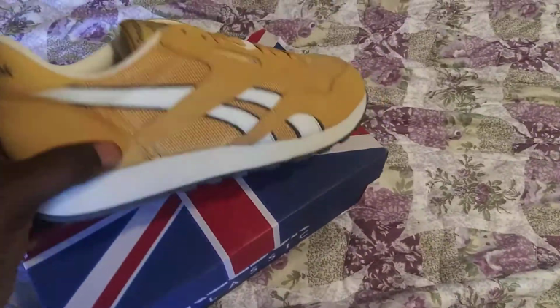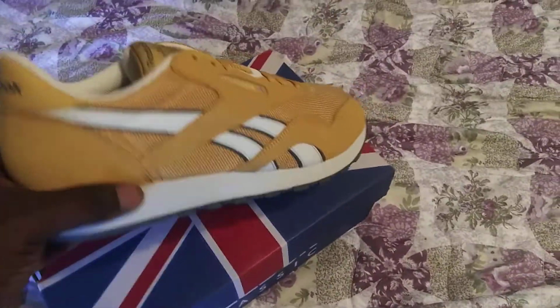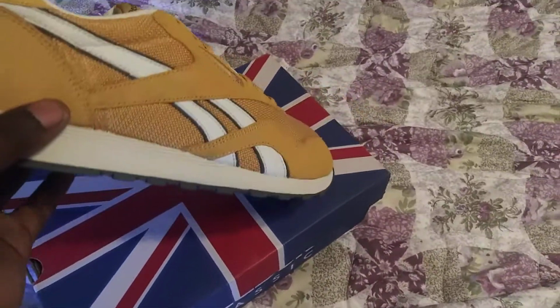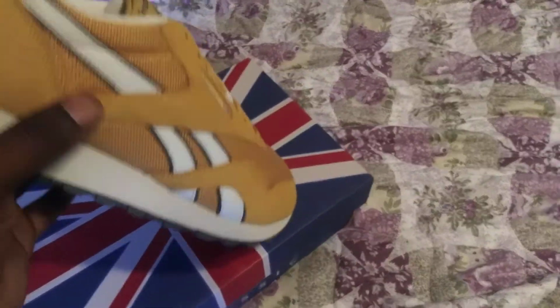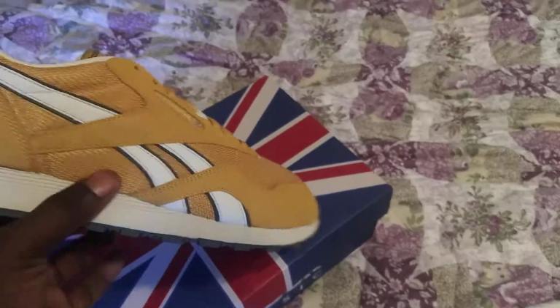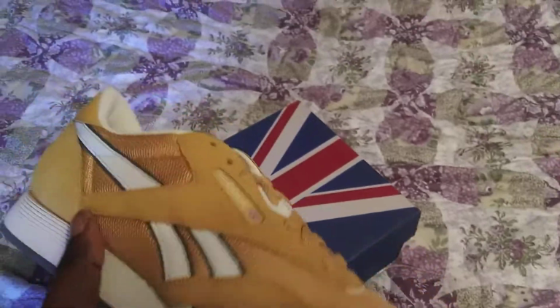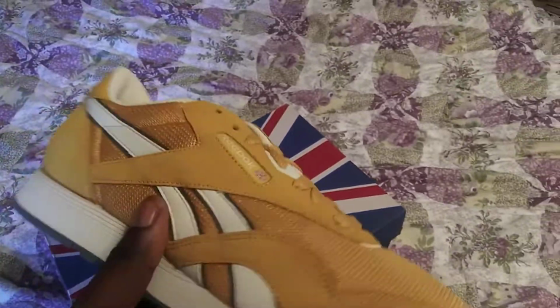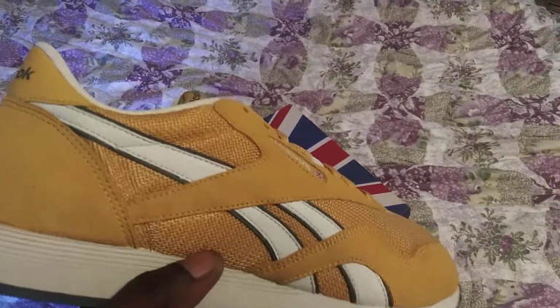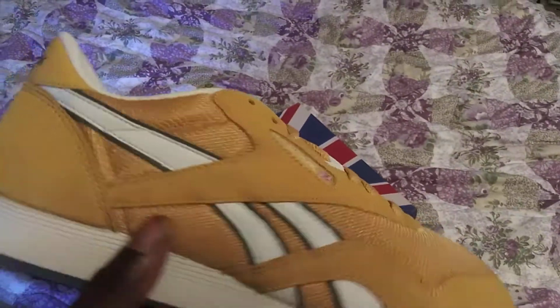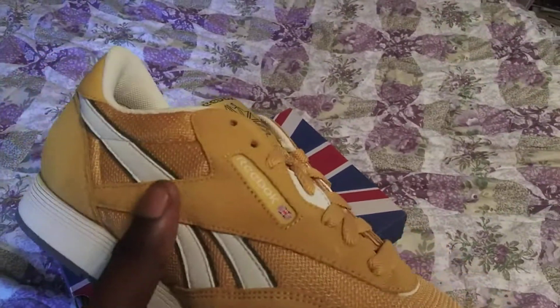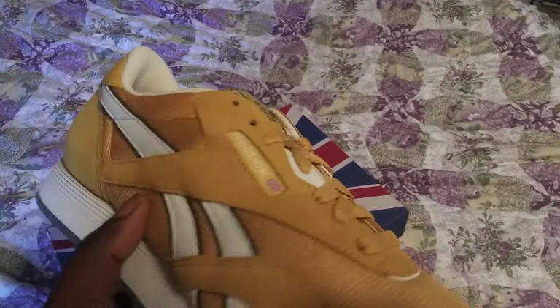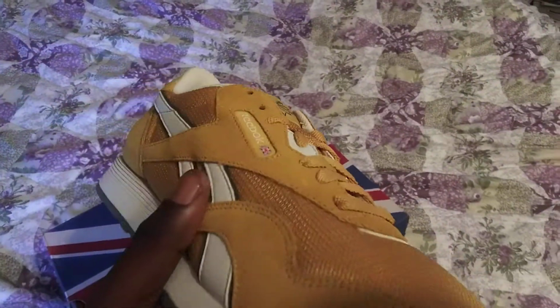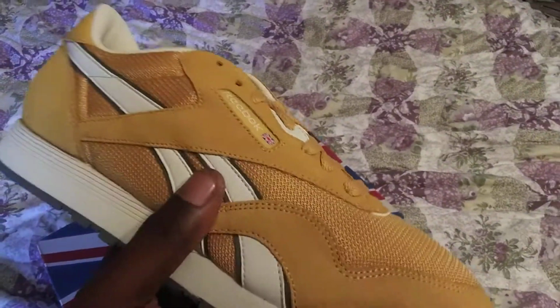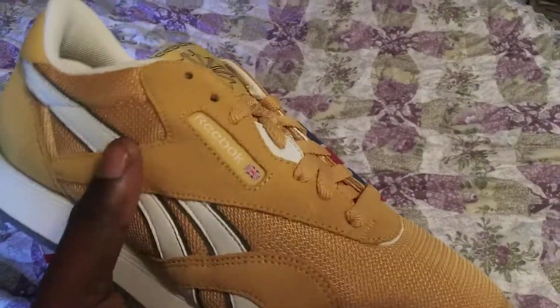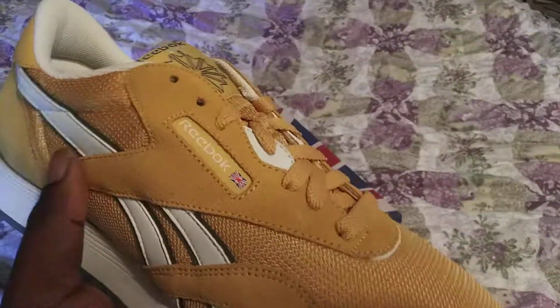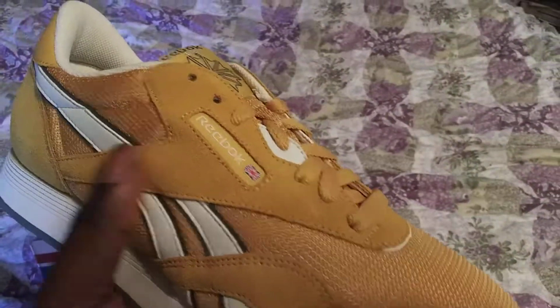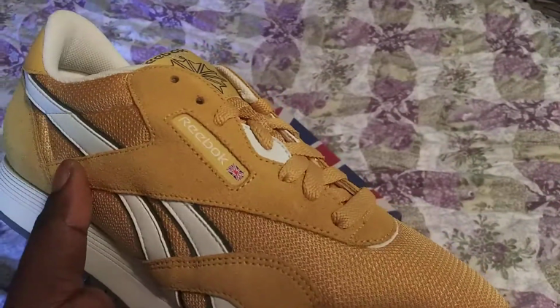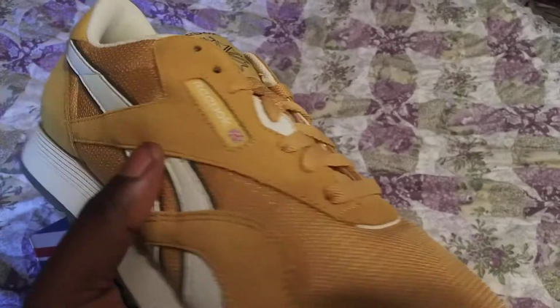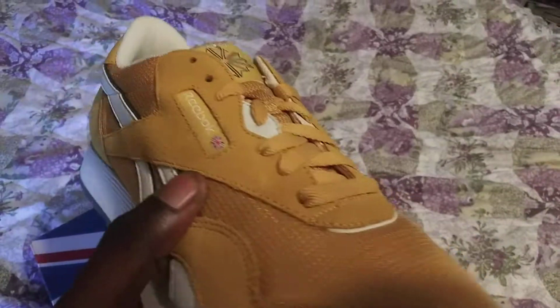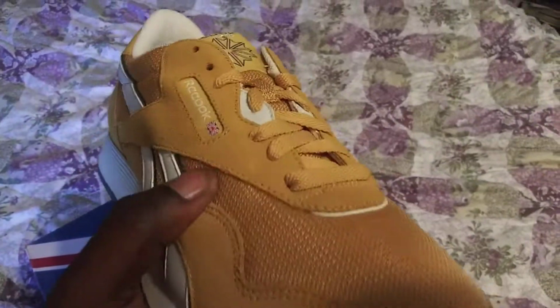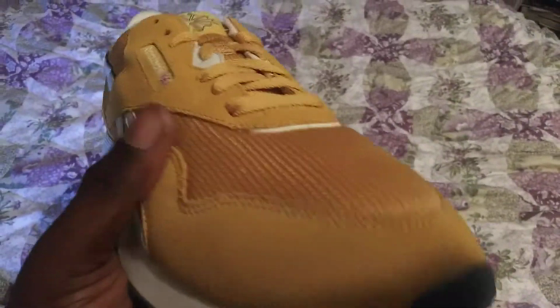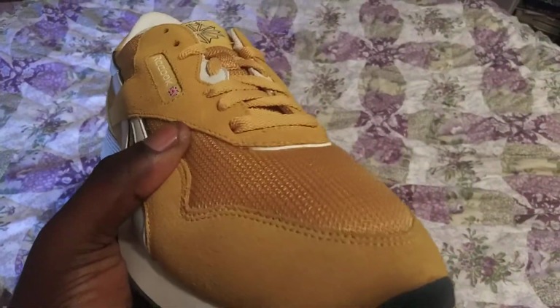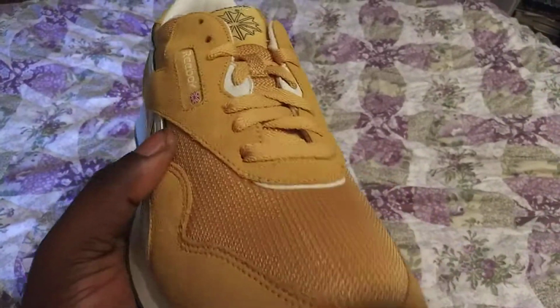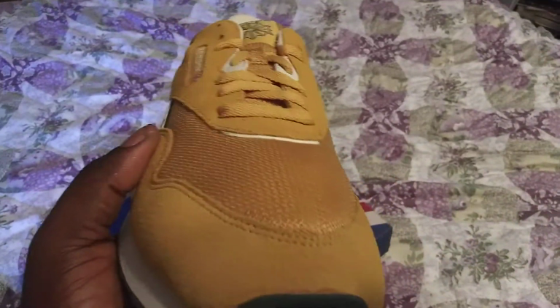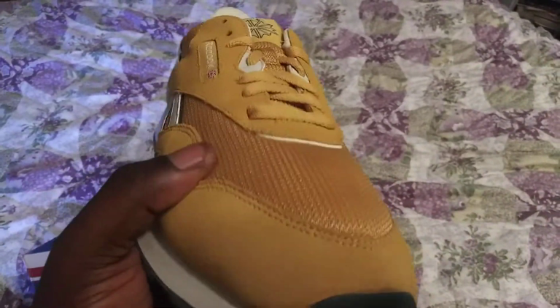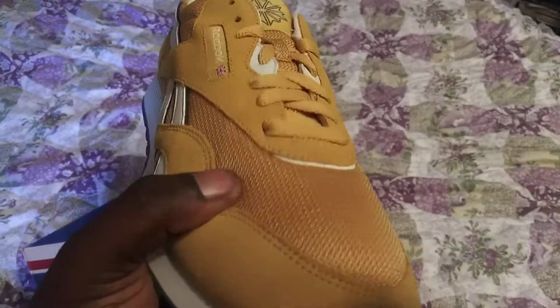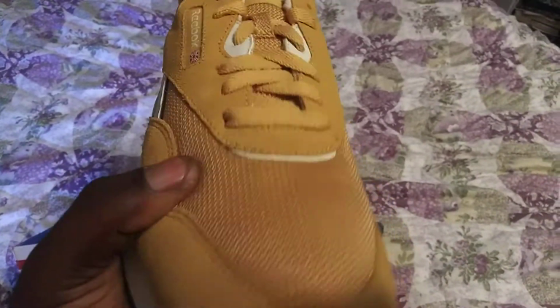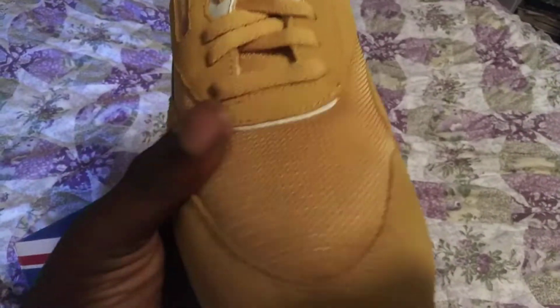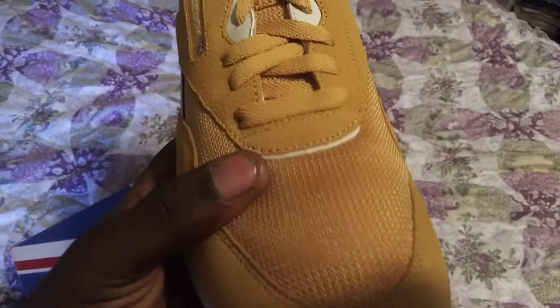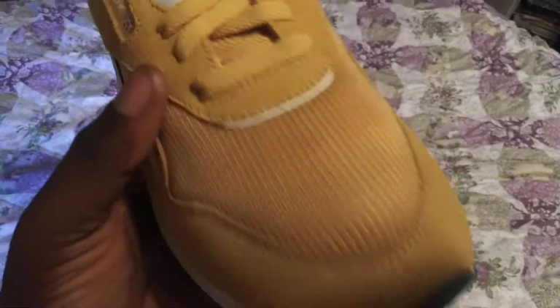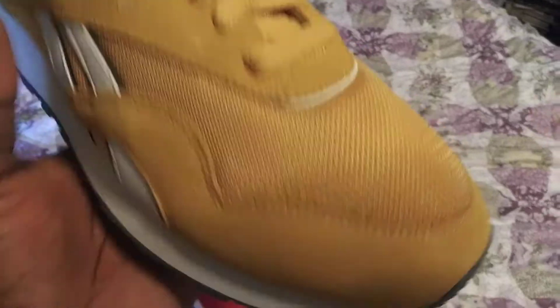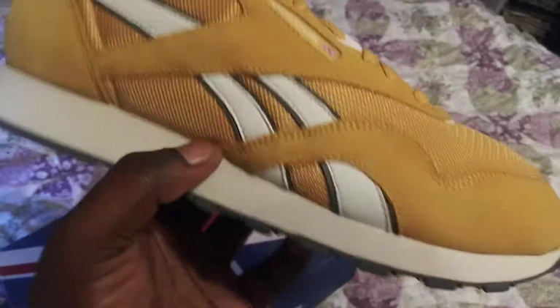As you can see on the upper part of the shoe, you have a mustard yellow colorway in suede, and also on the mesh part of the shoe. Right here on the tongue and on the side of the shoe.